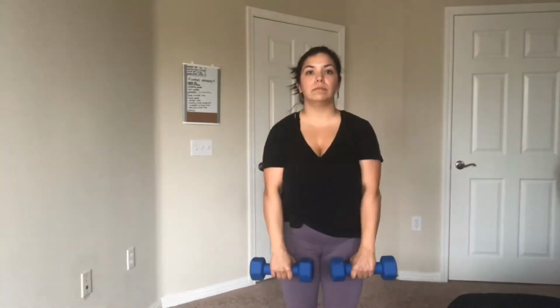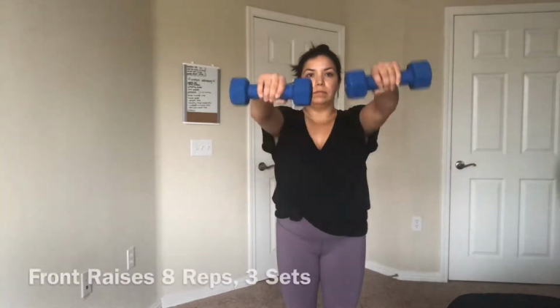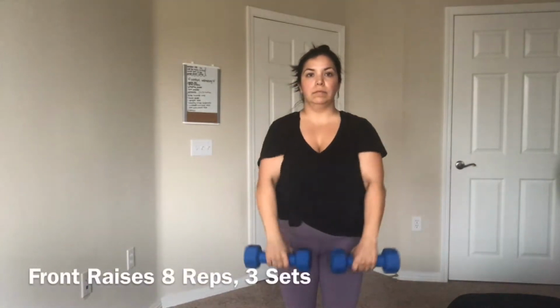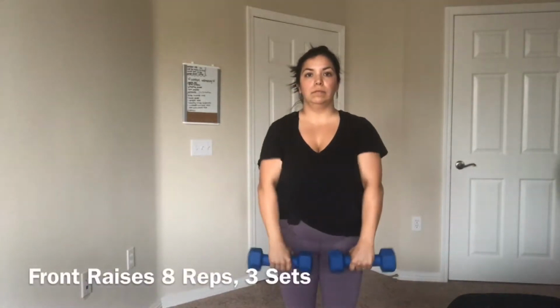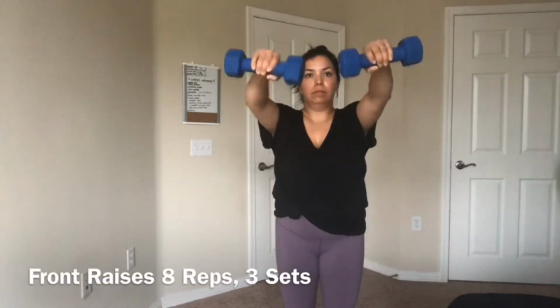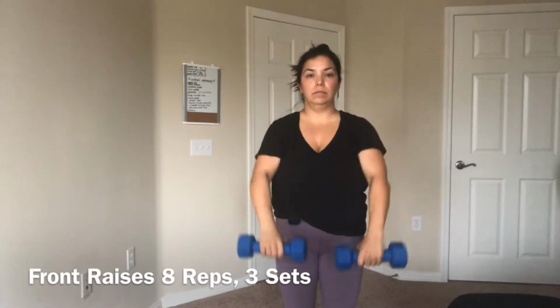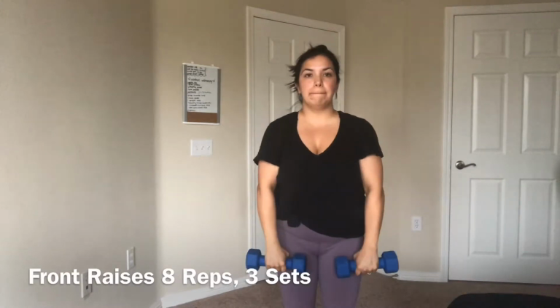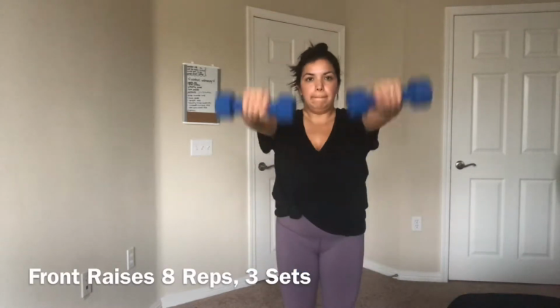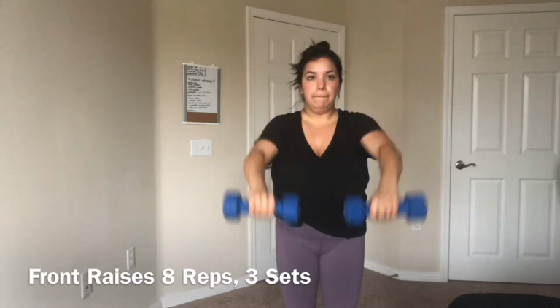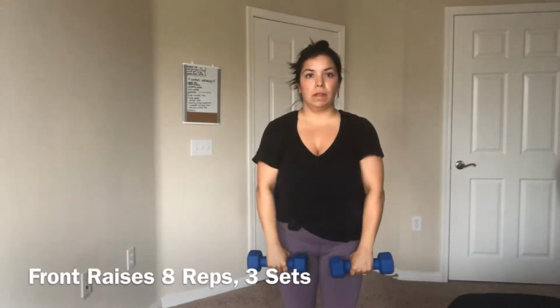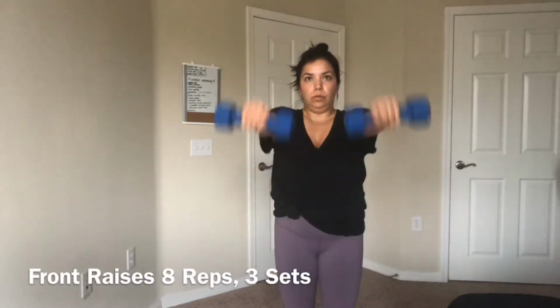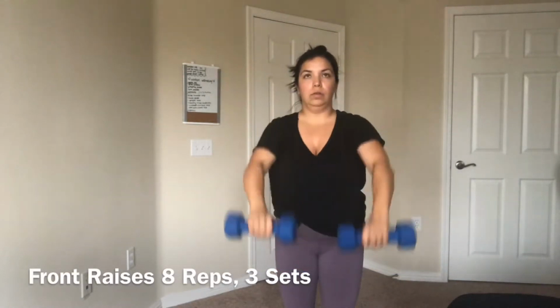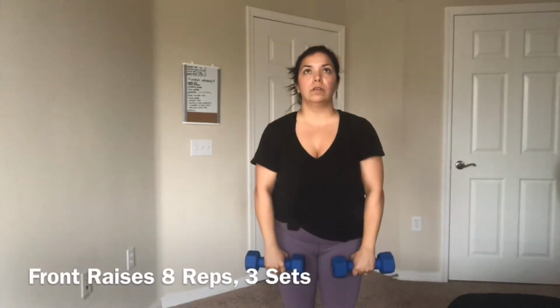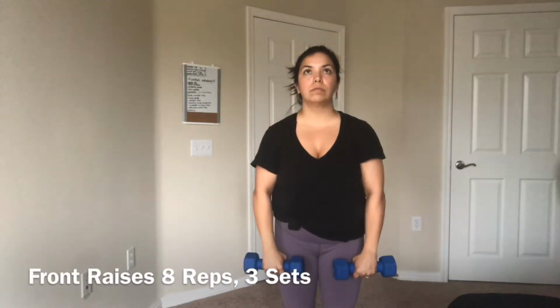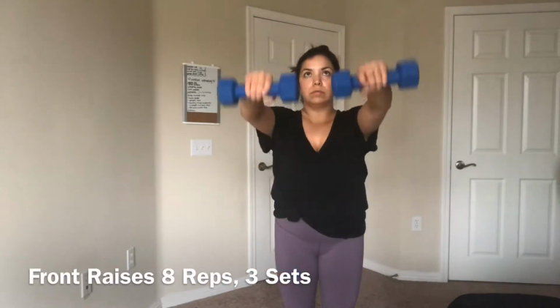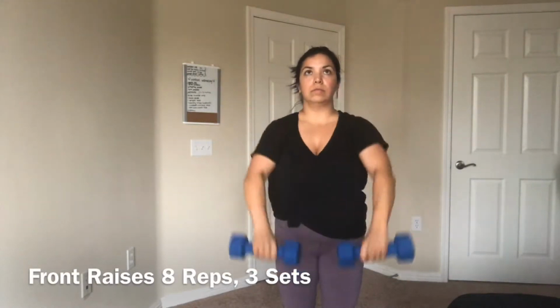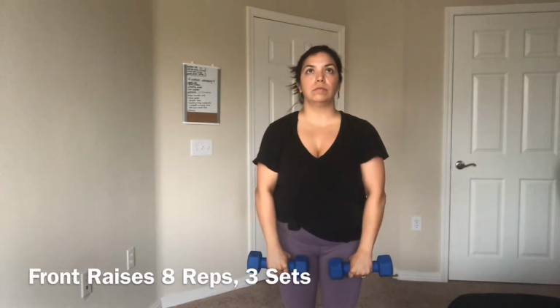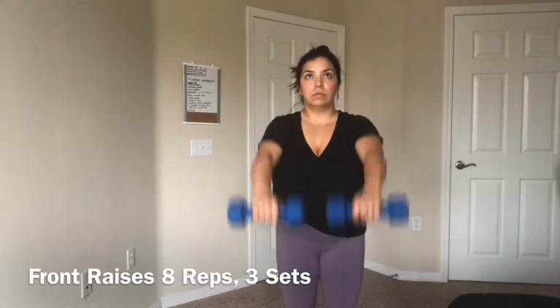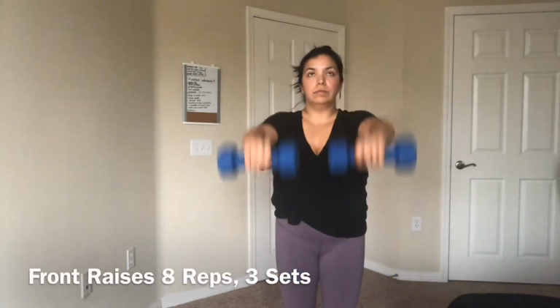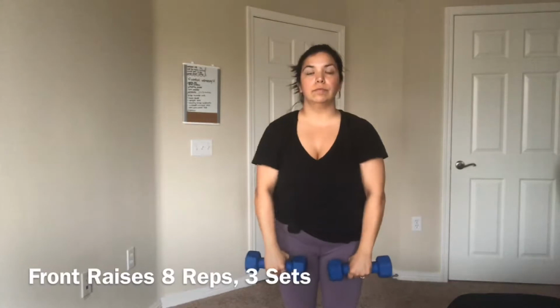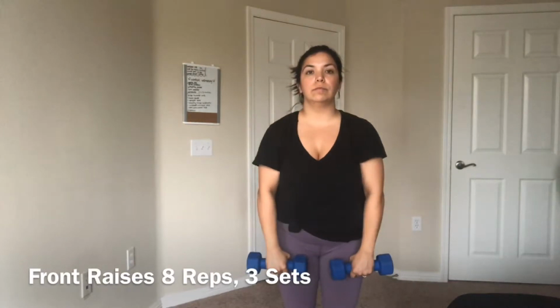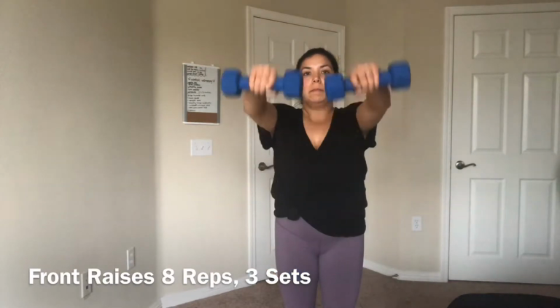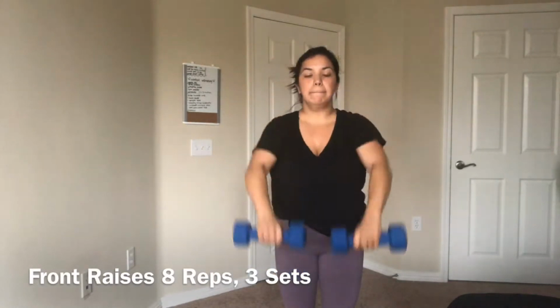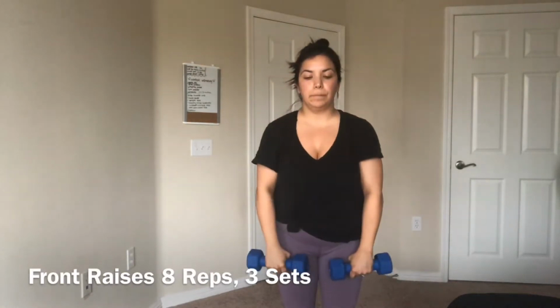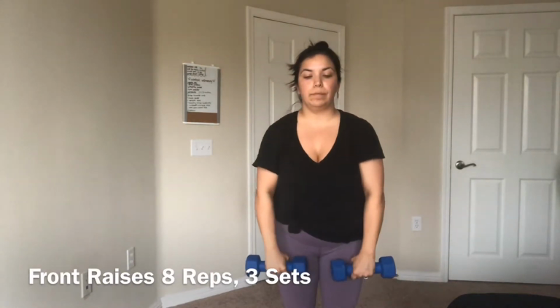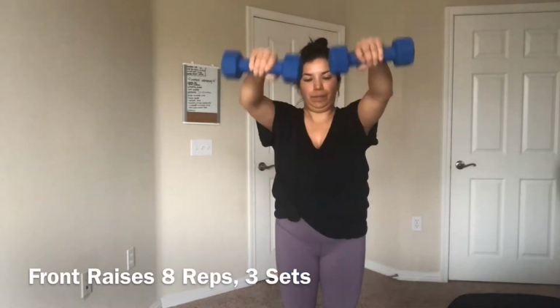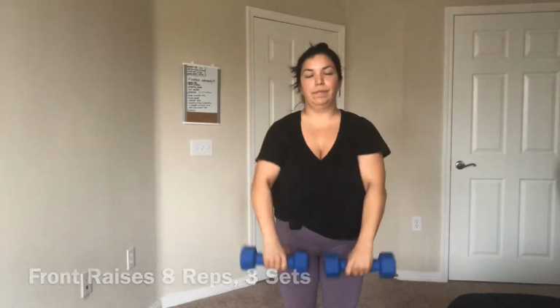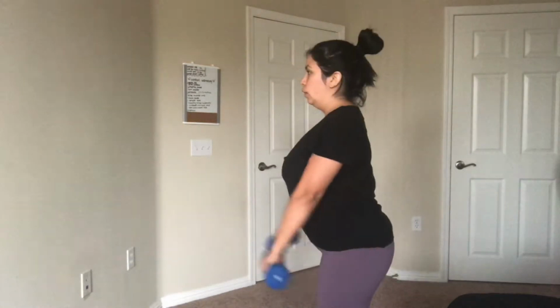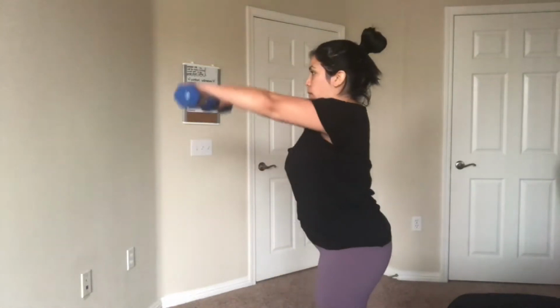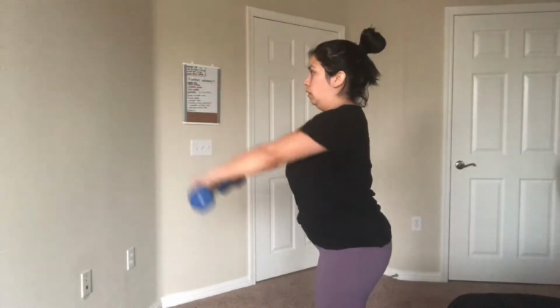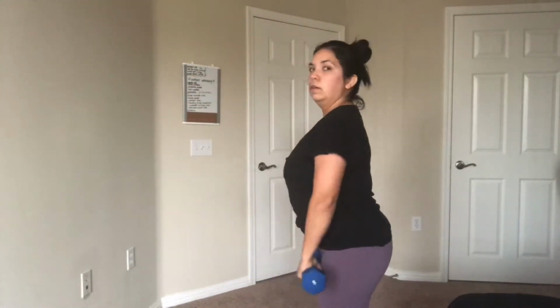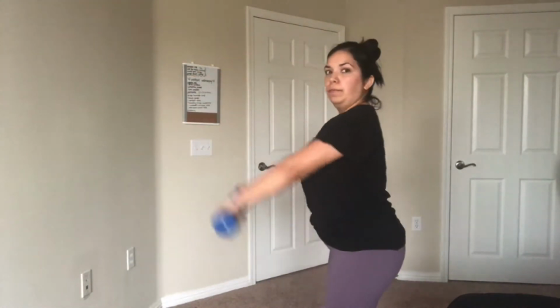The second movement is front raises, and you want to try not to raise it past your shoulders. I know sometimes I am, but yeah, you want to try not to do that.